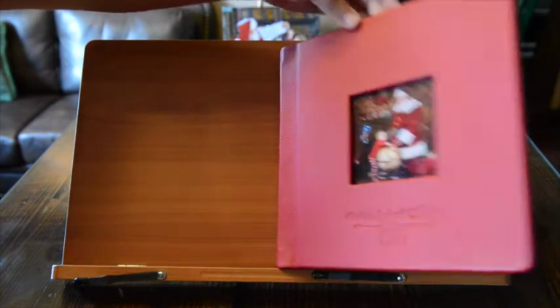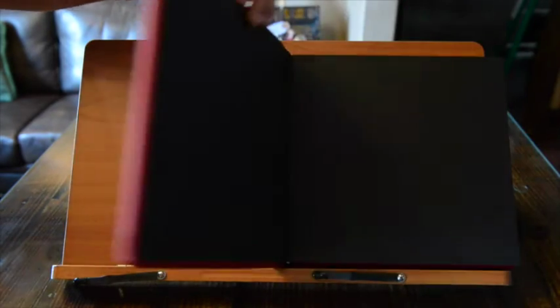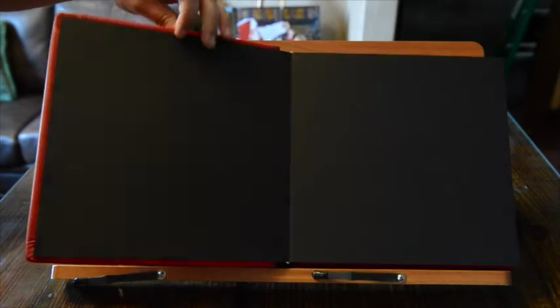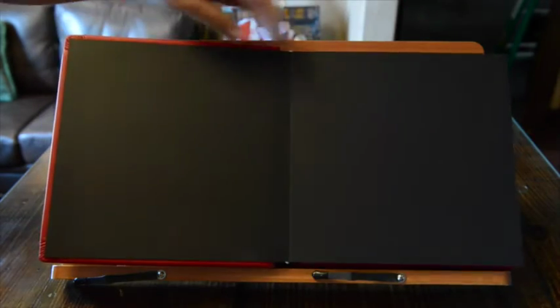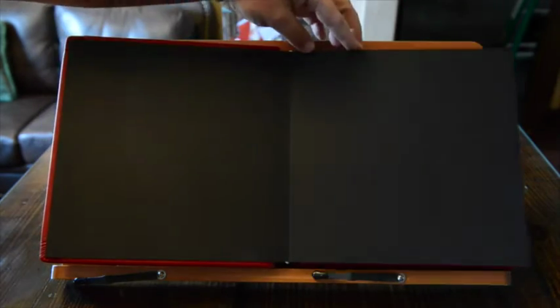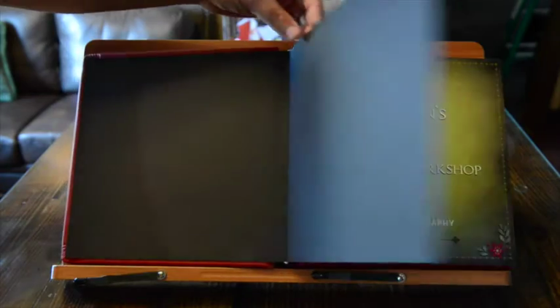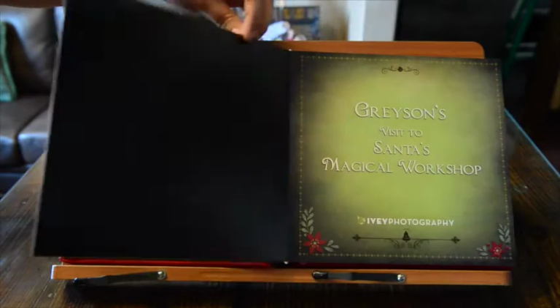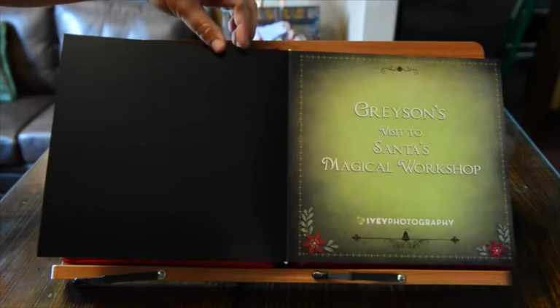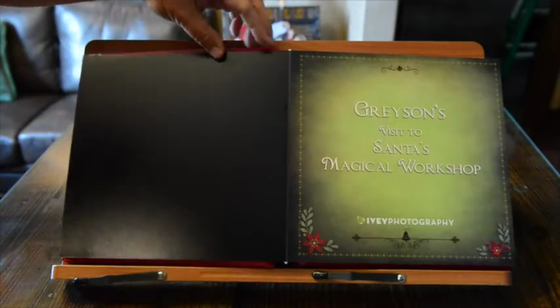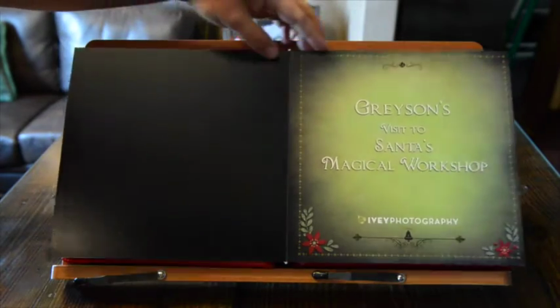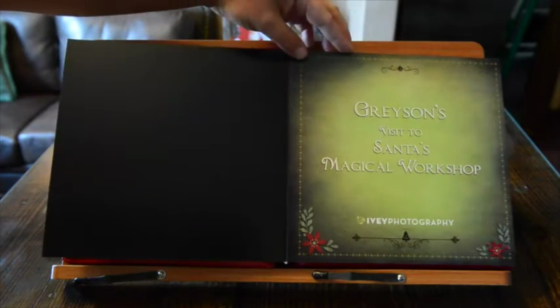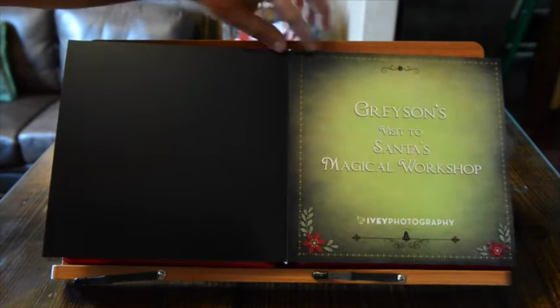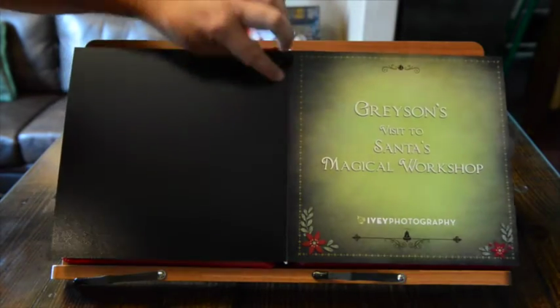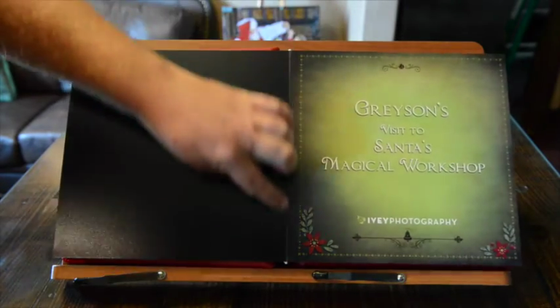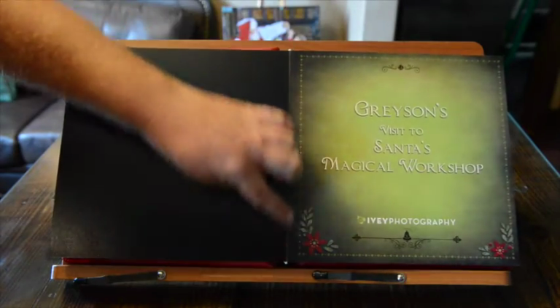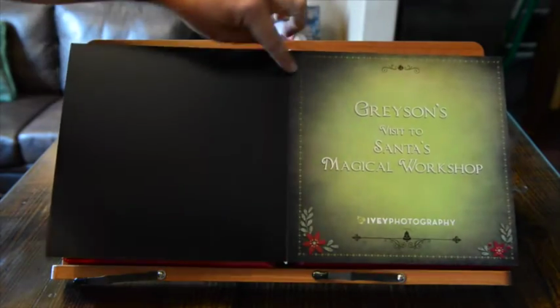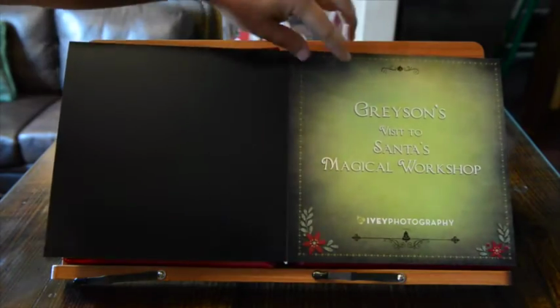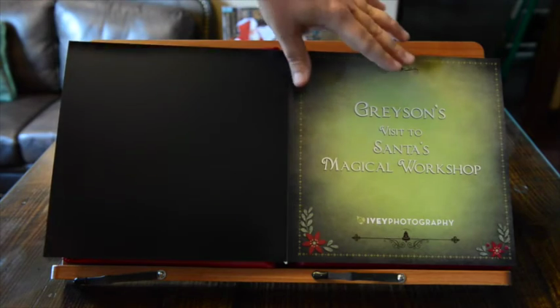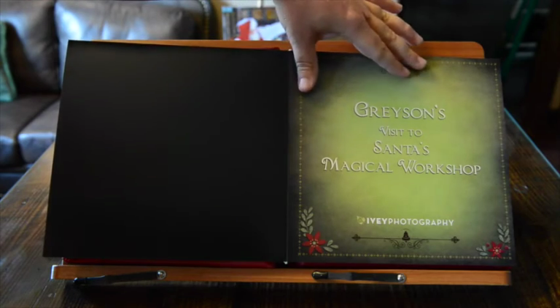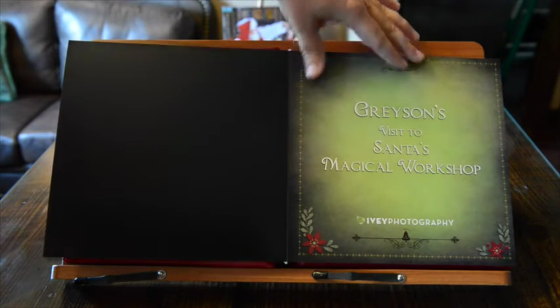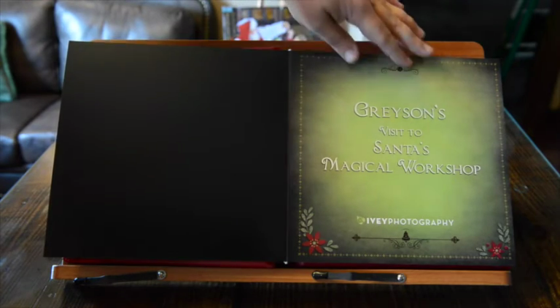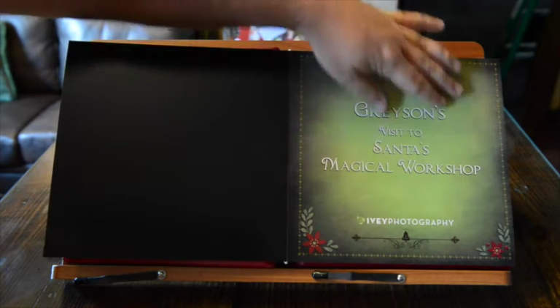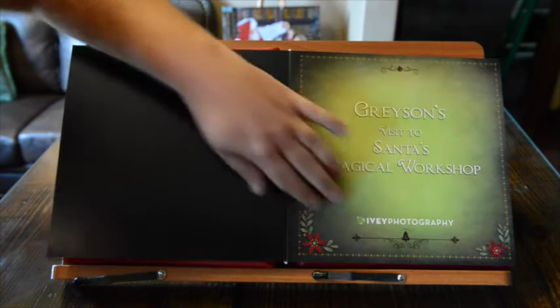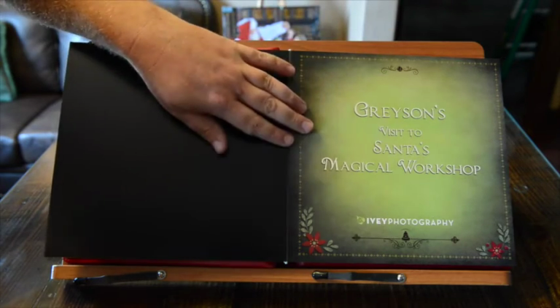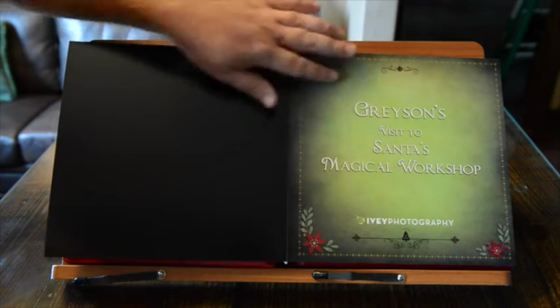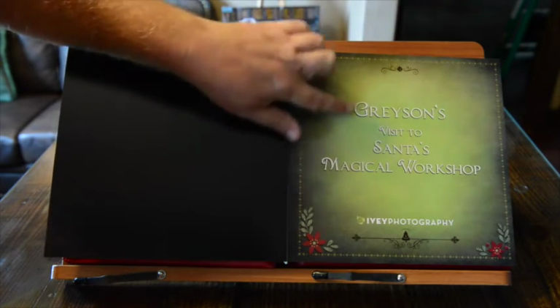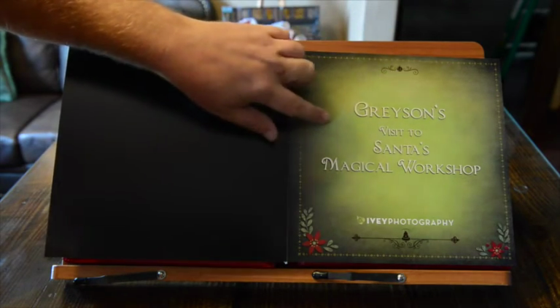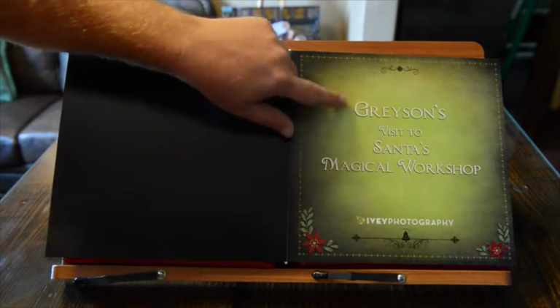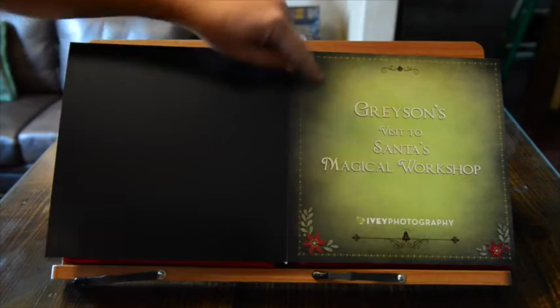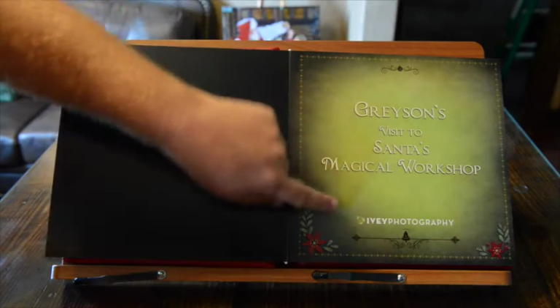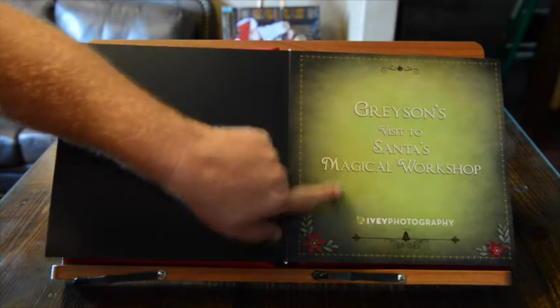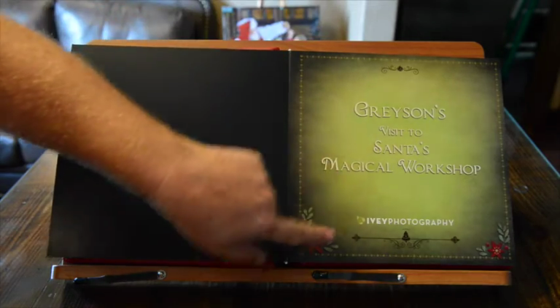I'm going to open this up here. We use Fuji archival paper for our printing and everything is flush mount. The way our album works is that we start you with a title slide — of course this sample was 'Grayson's Visit to Santa's Magical Workshop.'